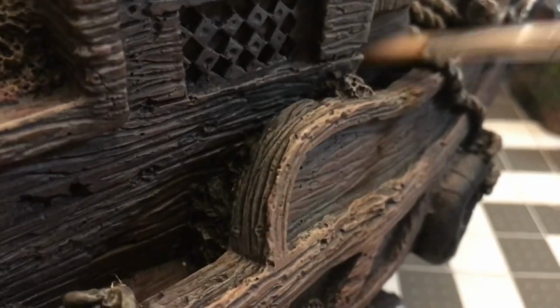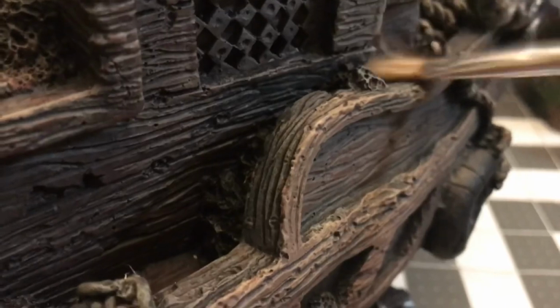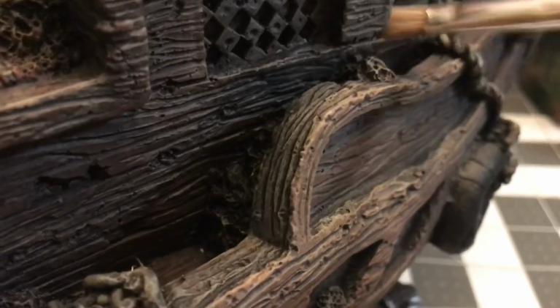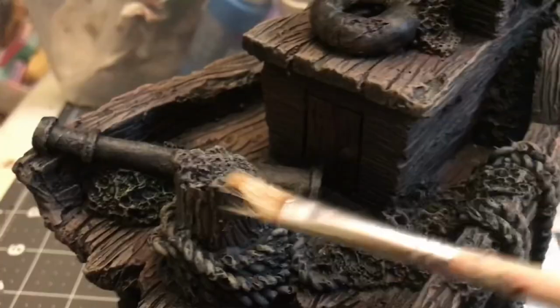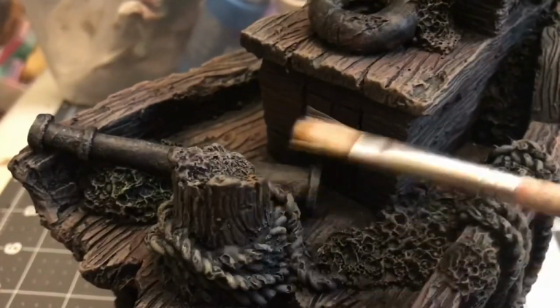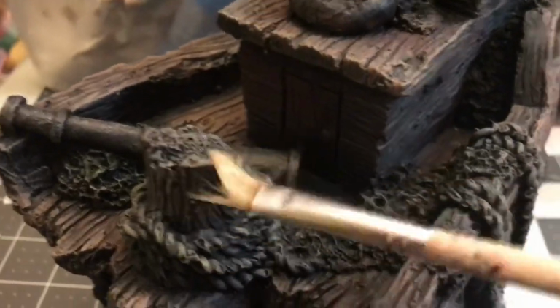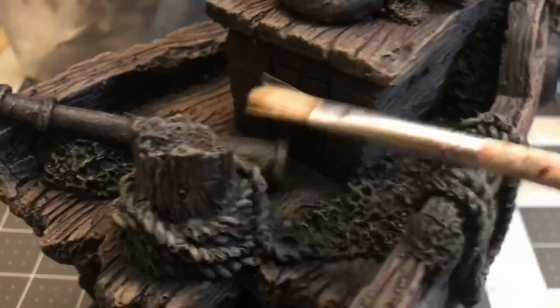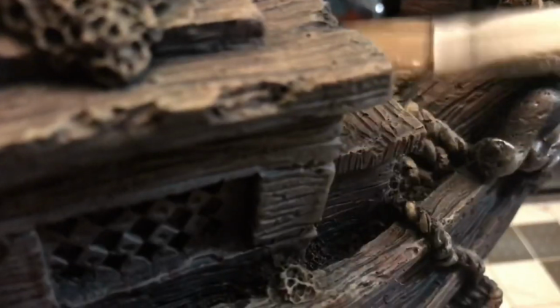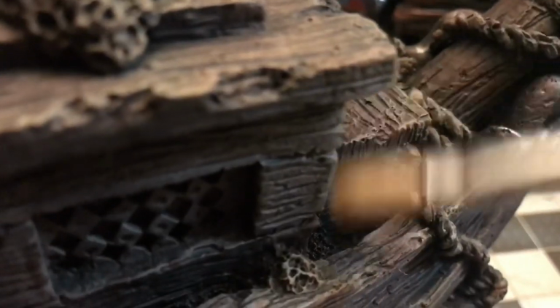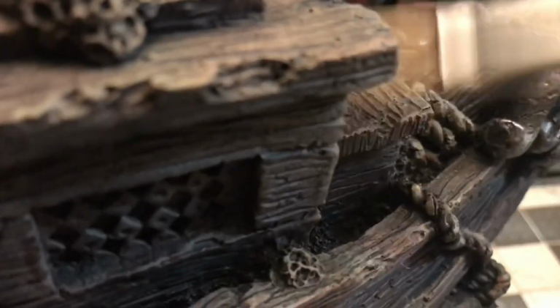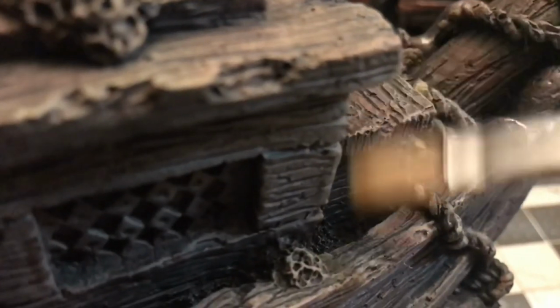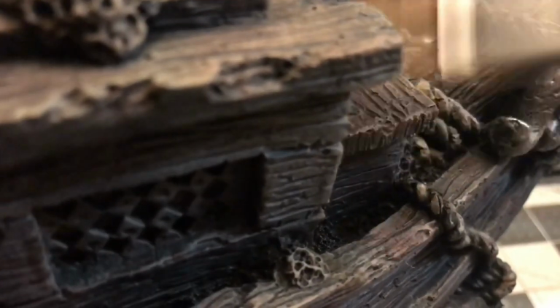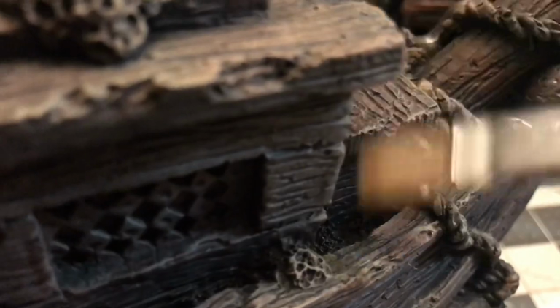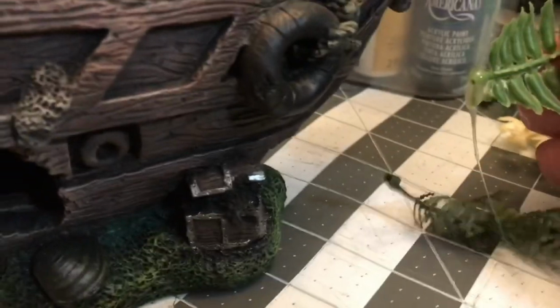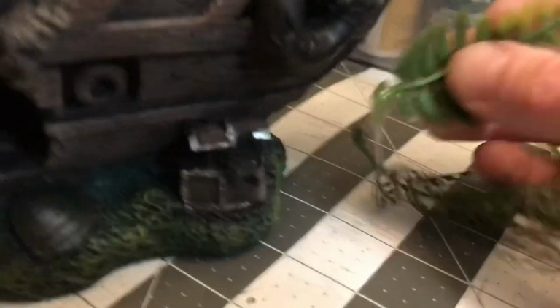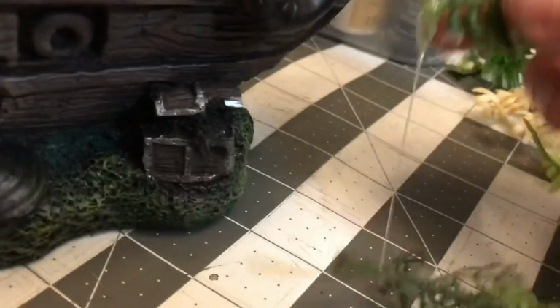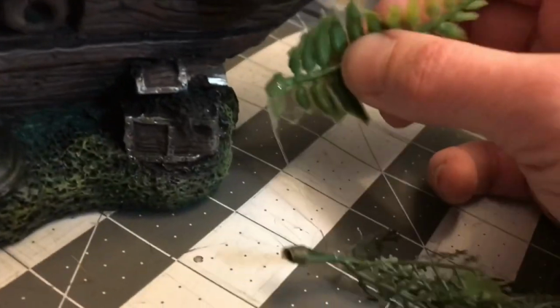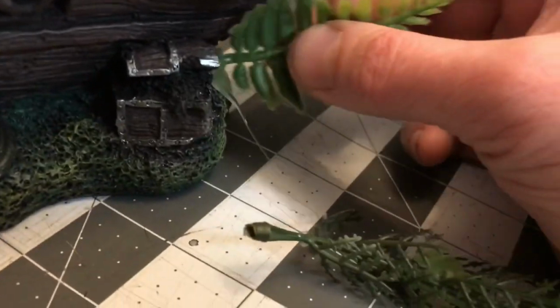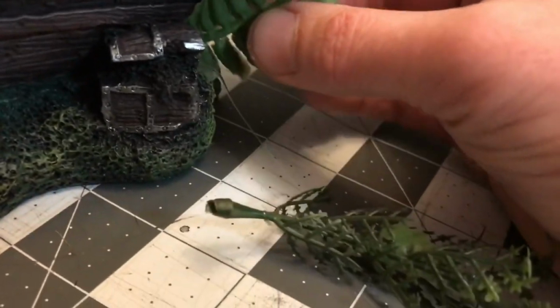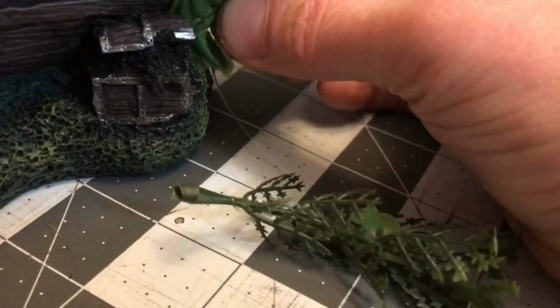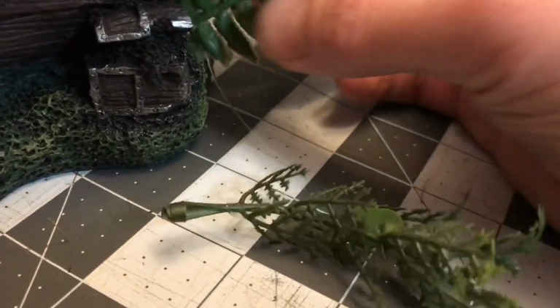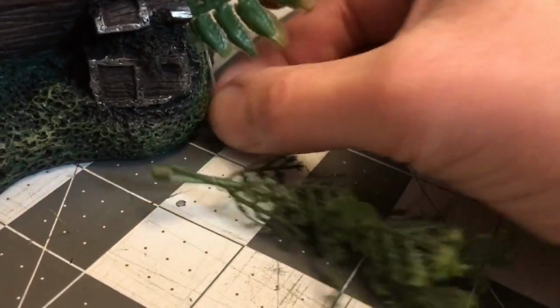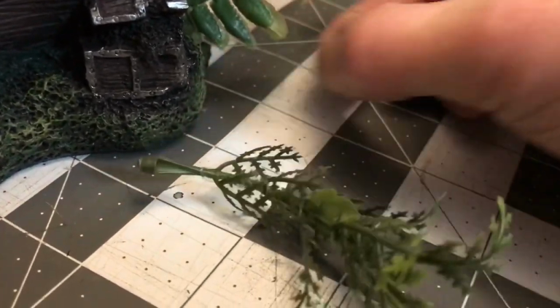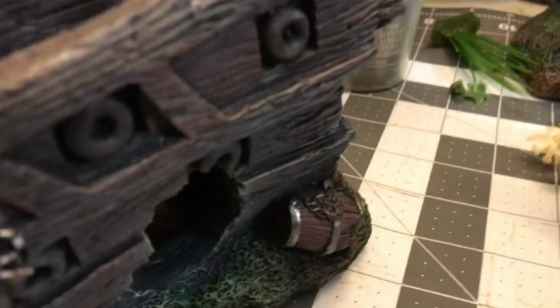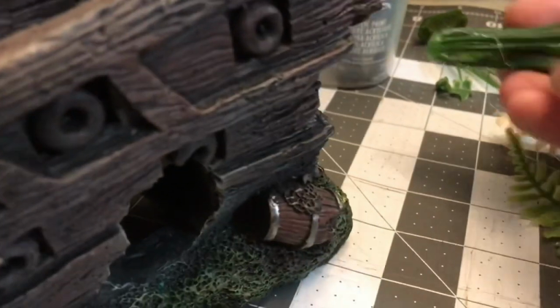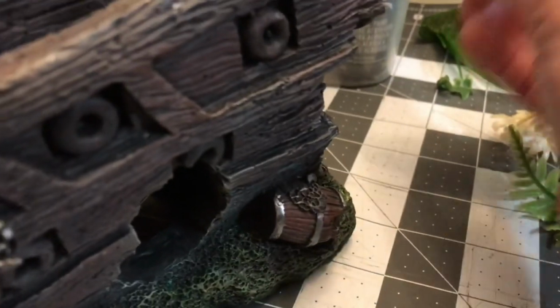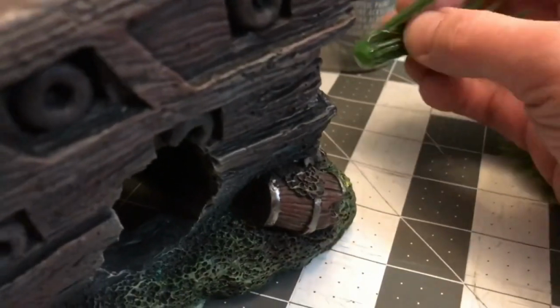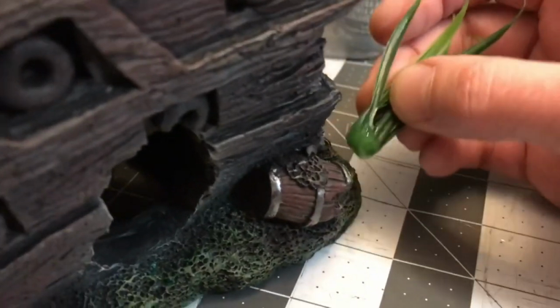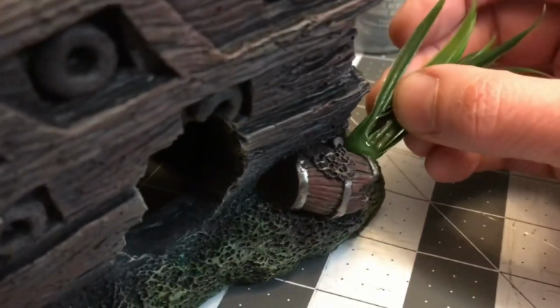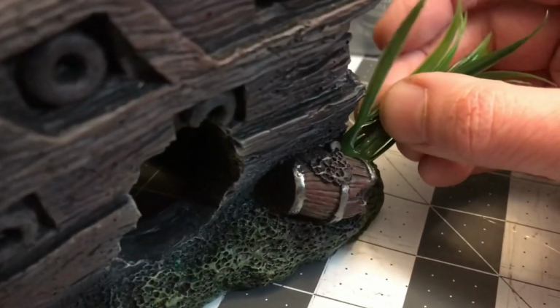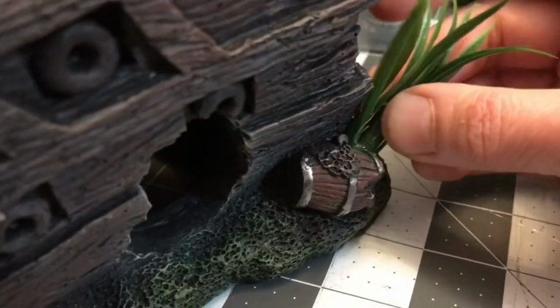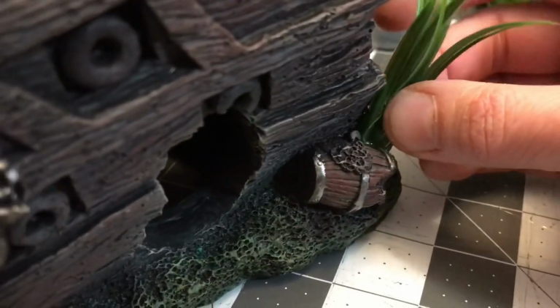Then I went back also with a lighter tan called Territorial Beige — both are from Apple Barrel — and went ahead and dry brushed that over there. For the final step I decided to glue in some foliage. I used plastic bits from an aquarium shop.